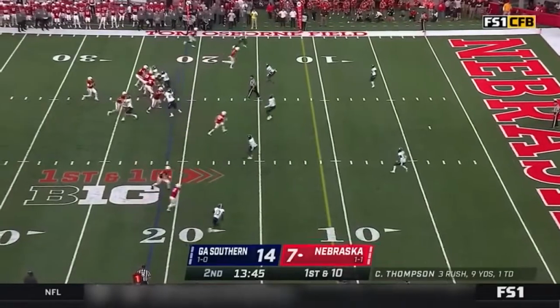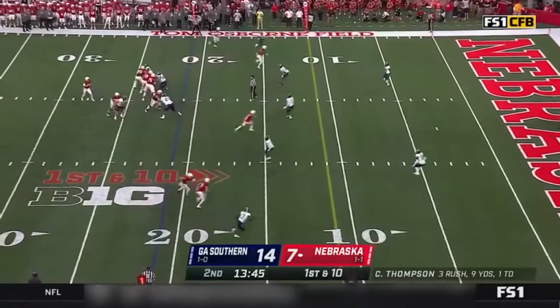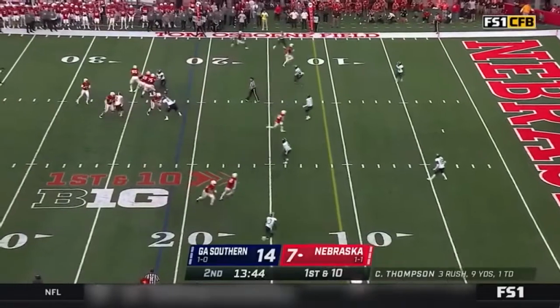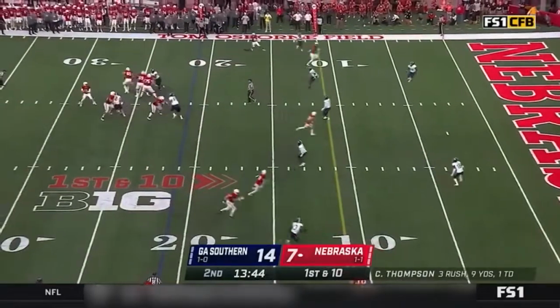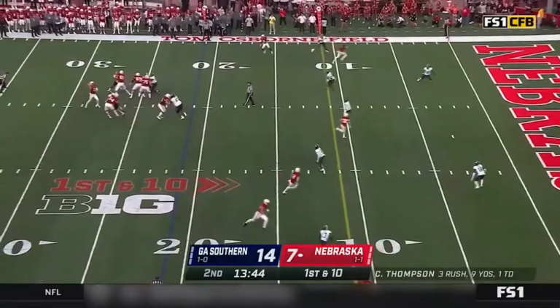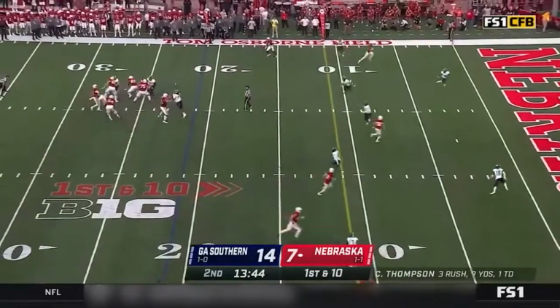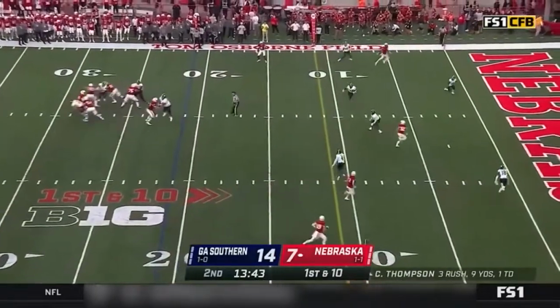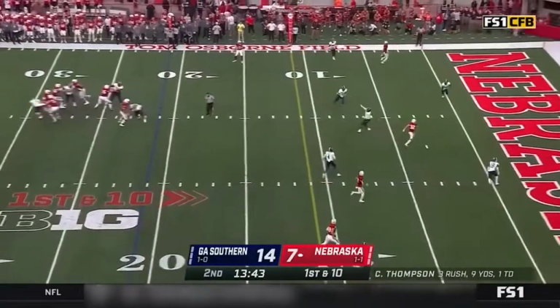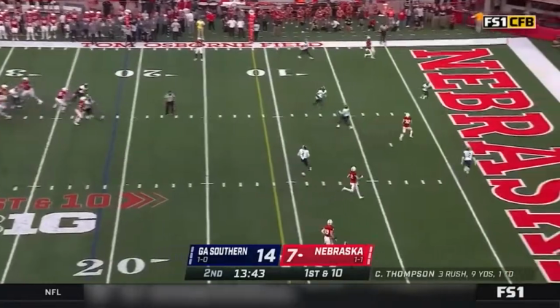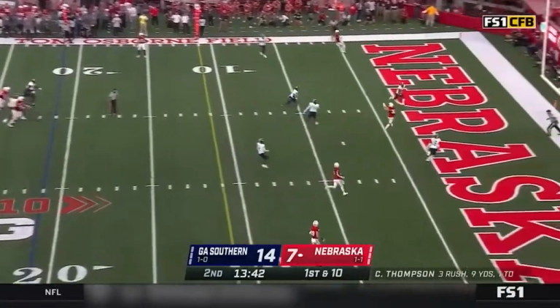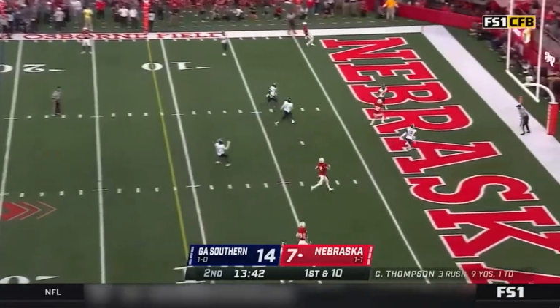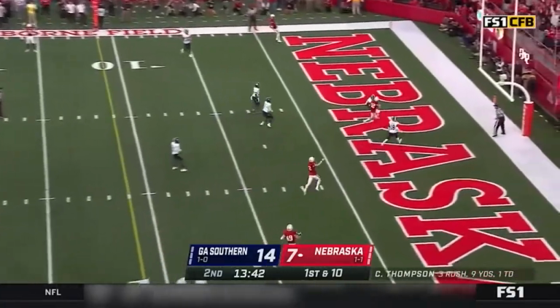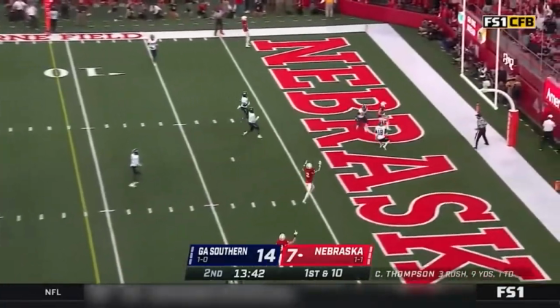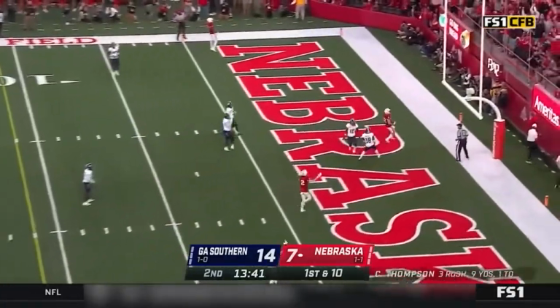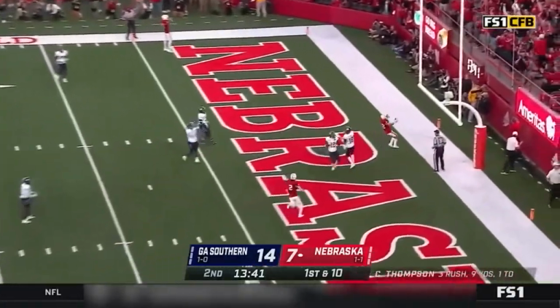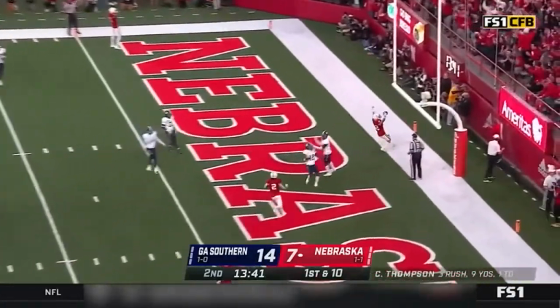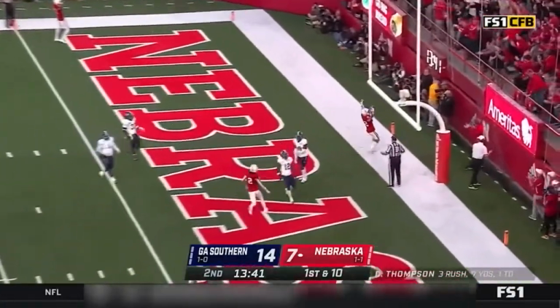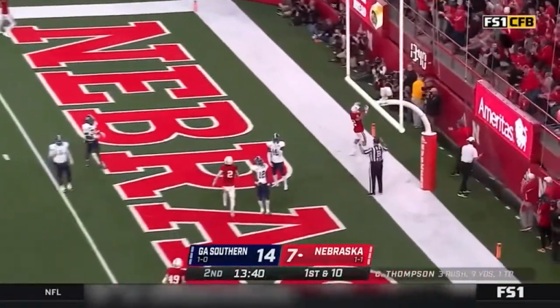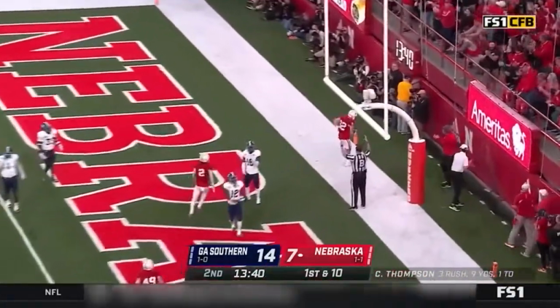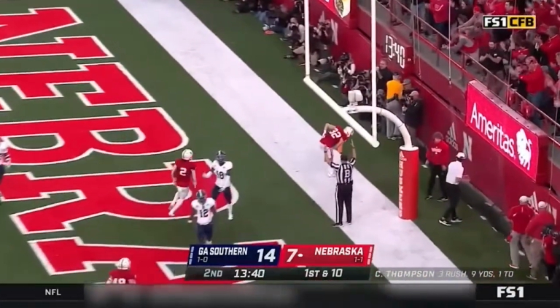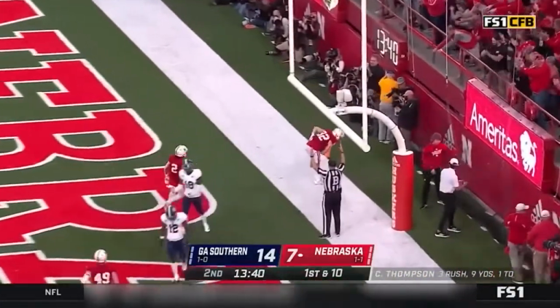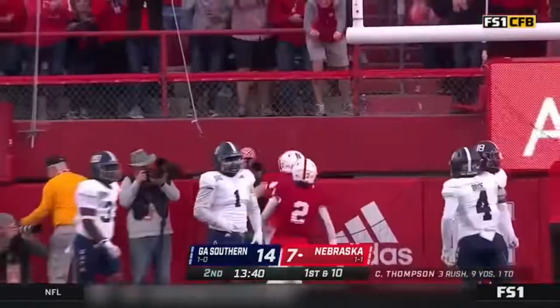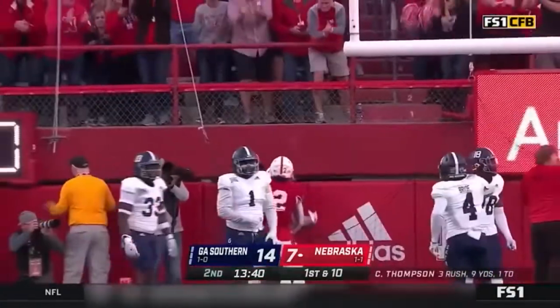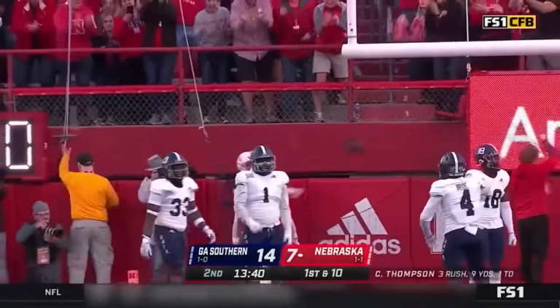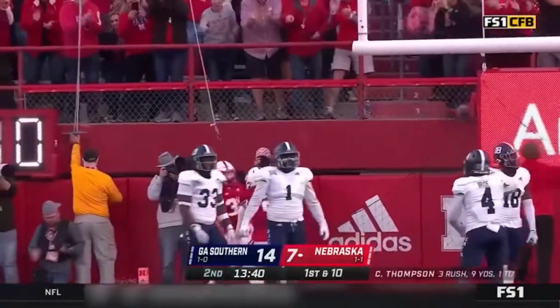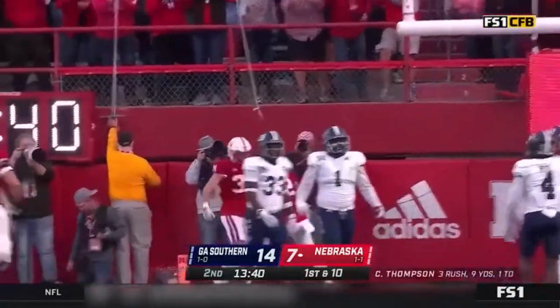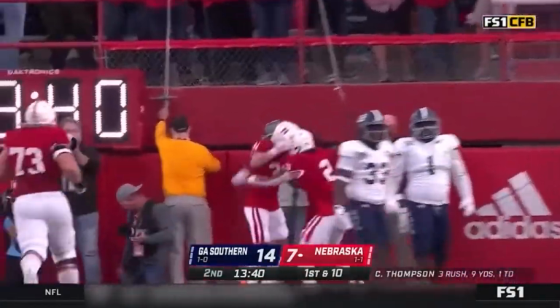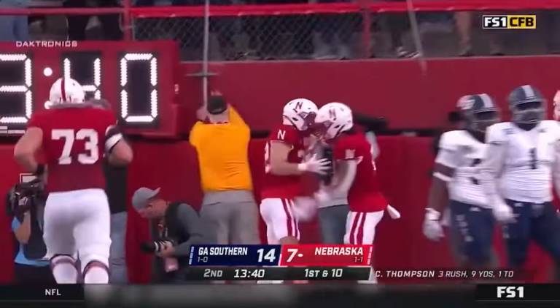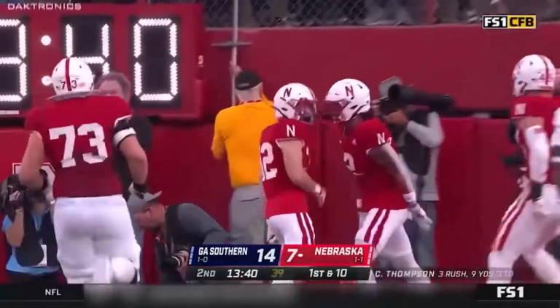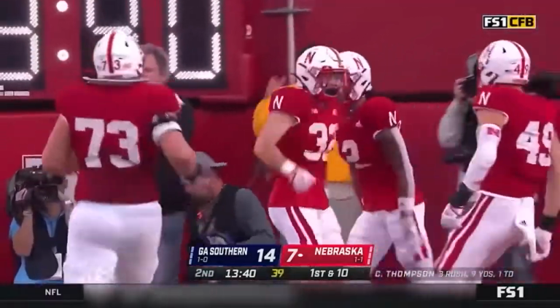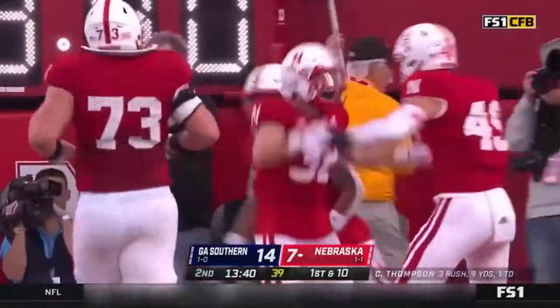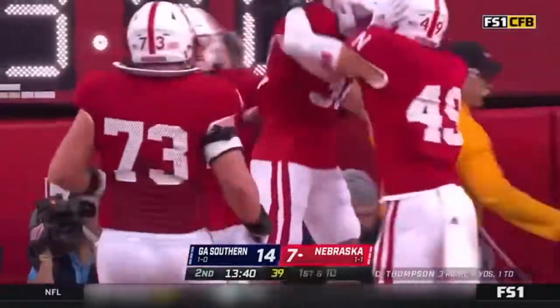Empty set on first down. Thompson throws a strike toward the end zone — wide open. Brody Belt corrals it, and another Nebraska touchdown.